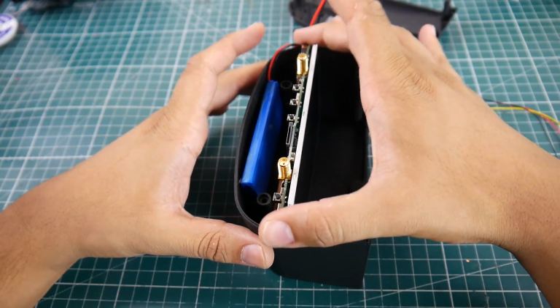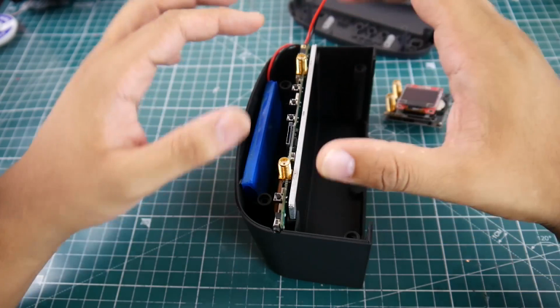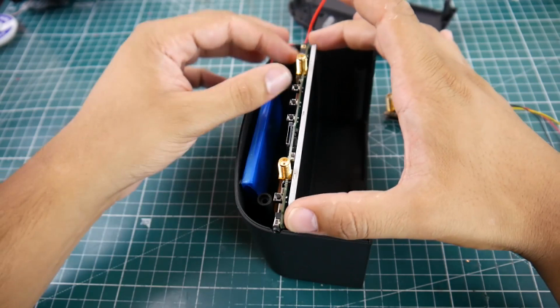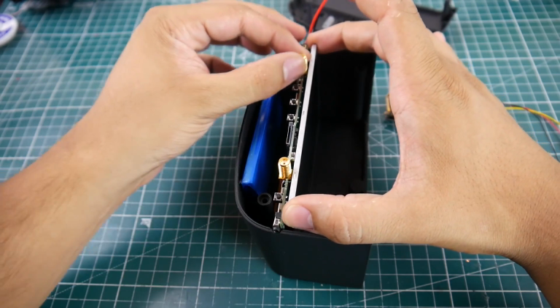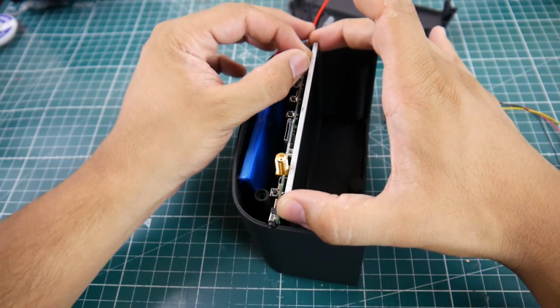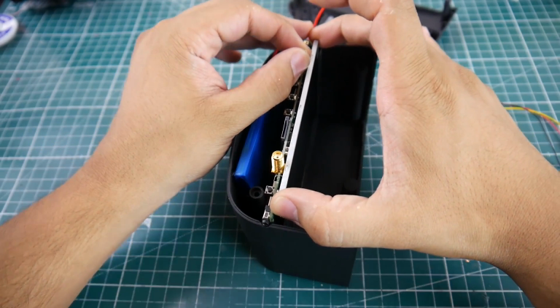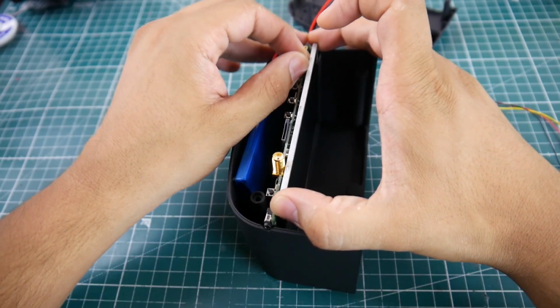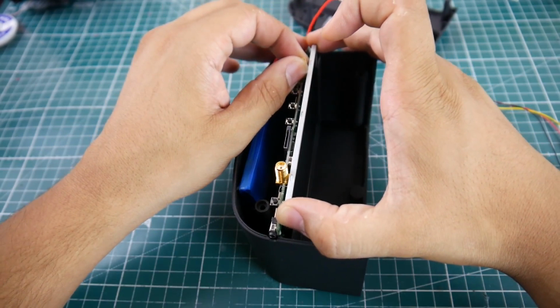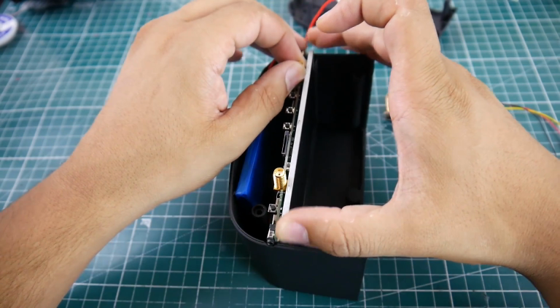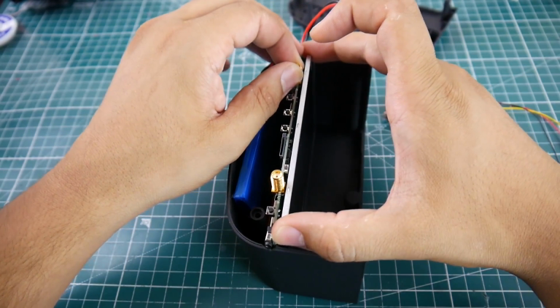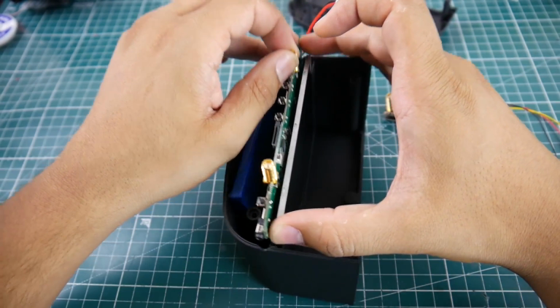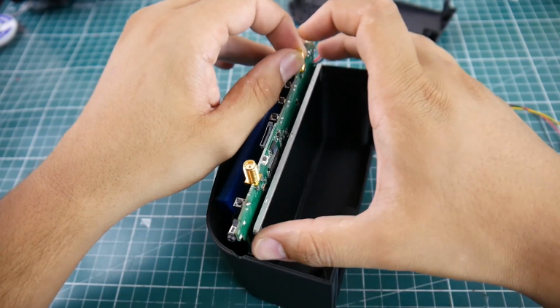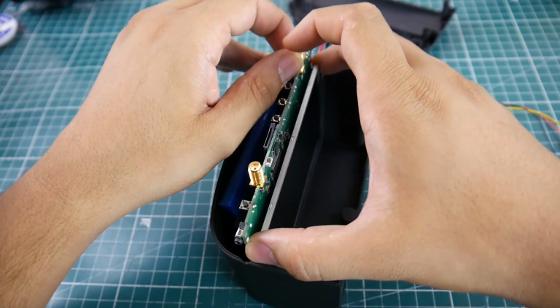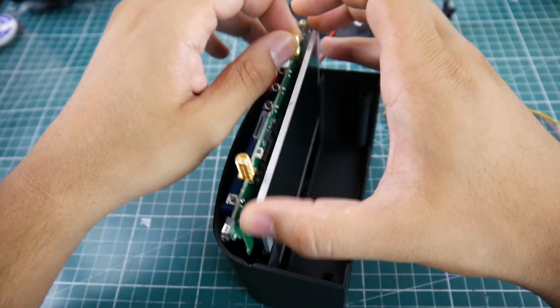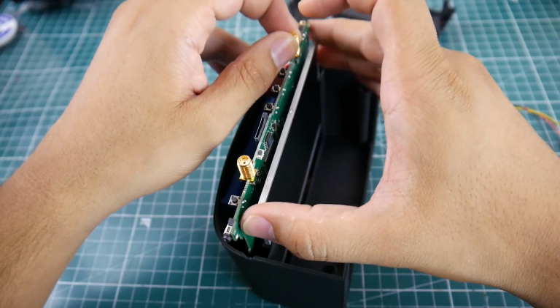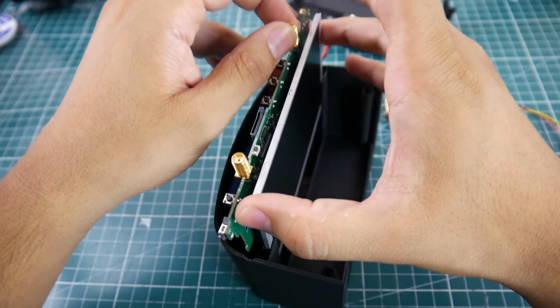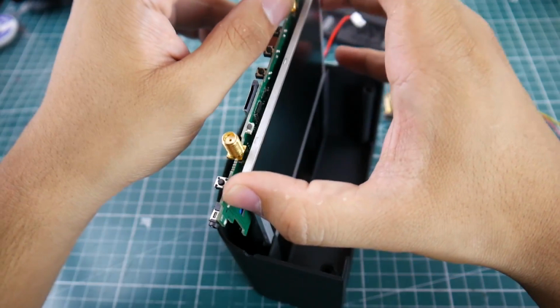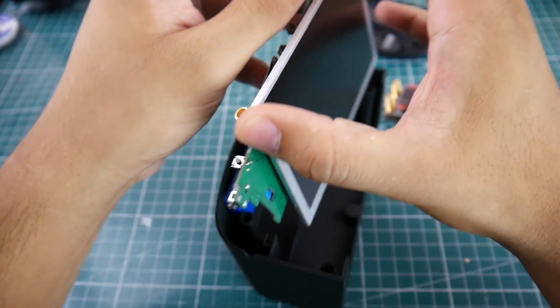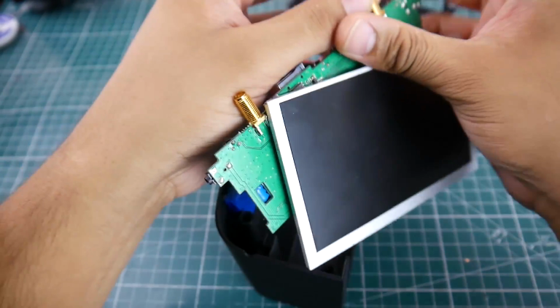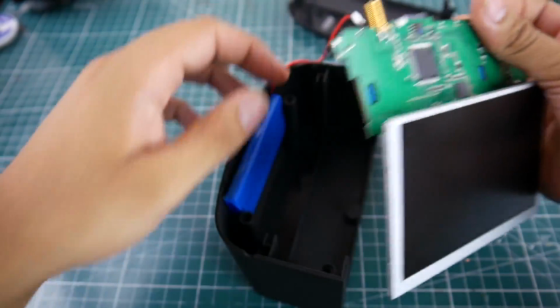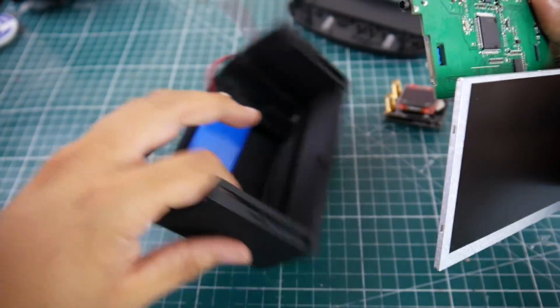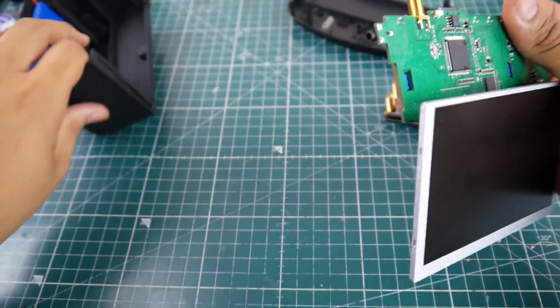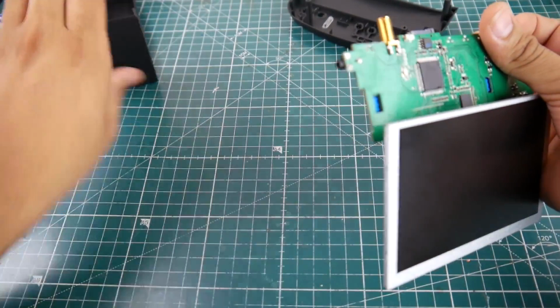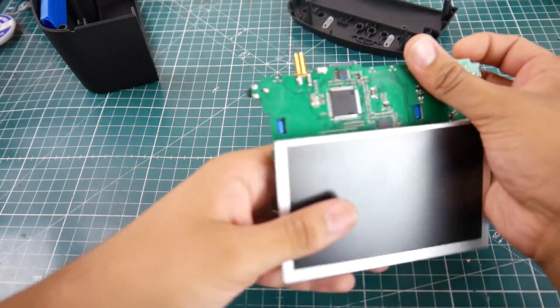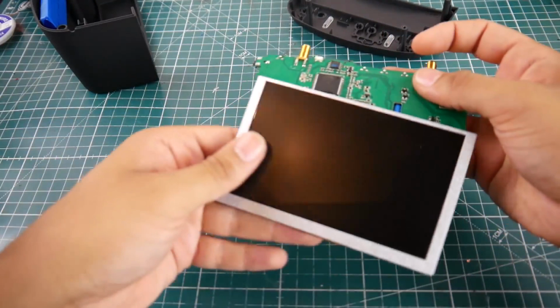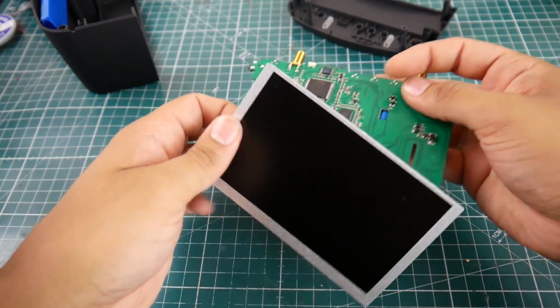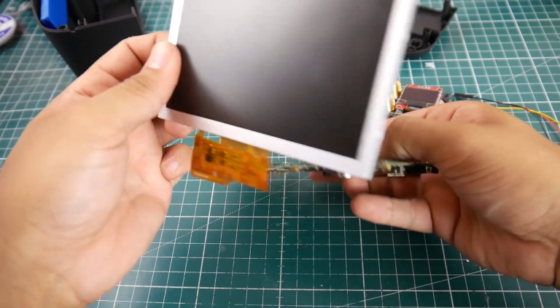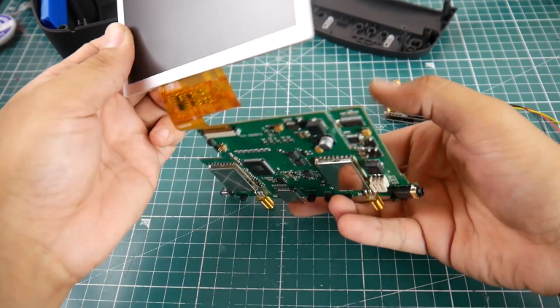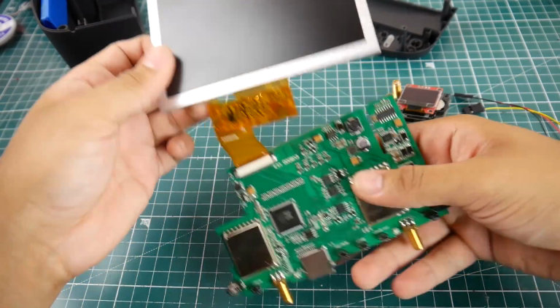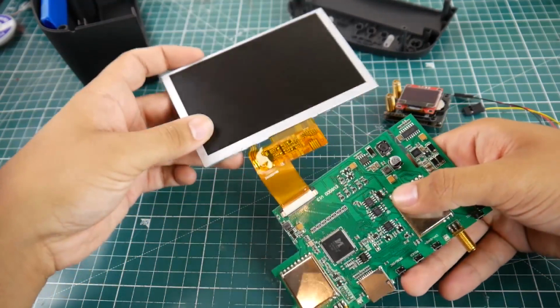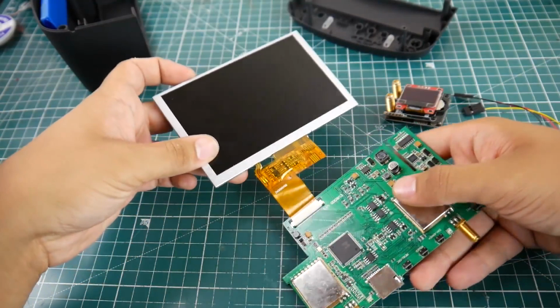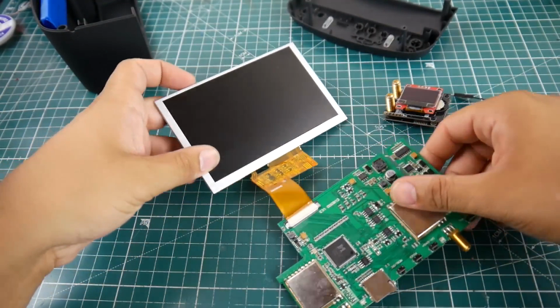Then you have to pull these two boards up together. There's really nothing holding them but friction and just the plastic spacer. So you just pull that up and you have your board. Be careful — make sure you keep them together so you don't rip this ribbon cable here, because if you do, you're screwed.